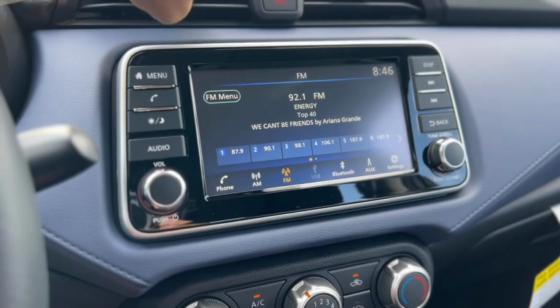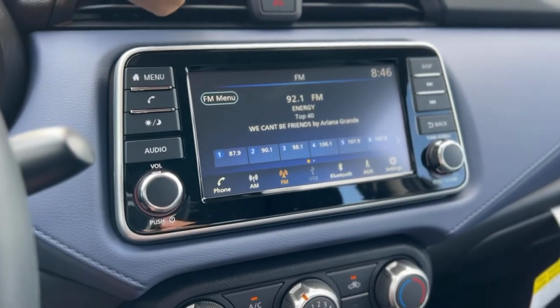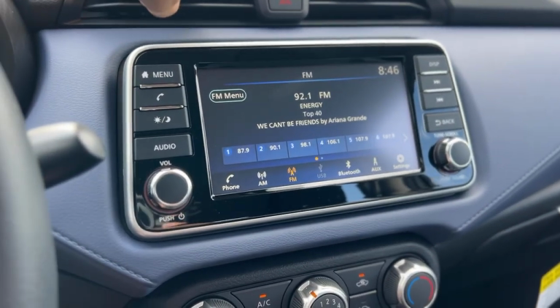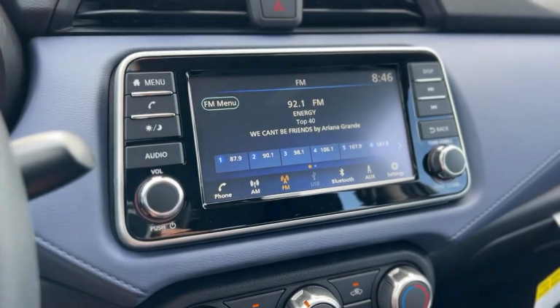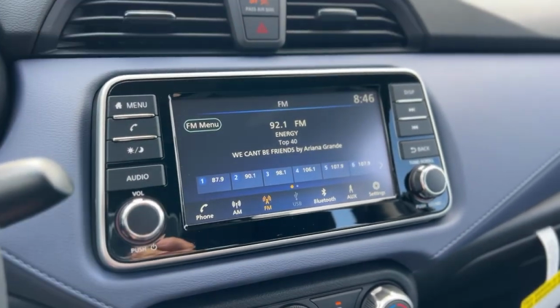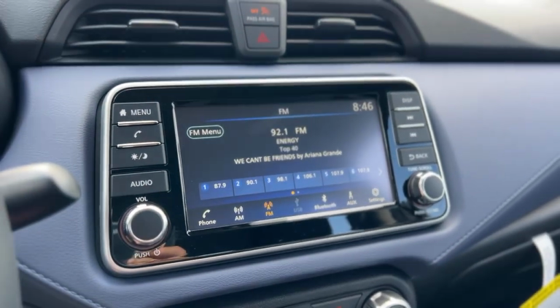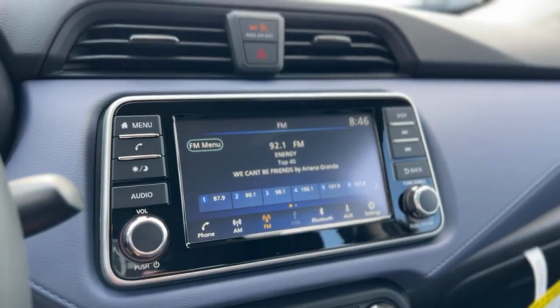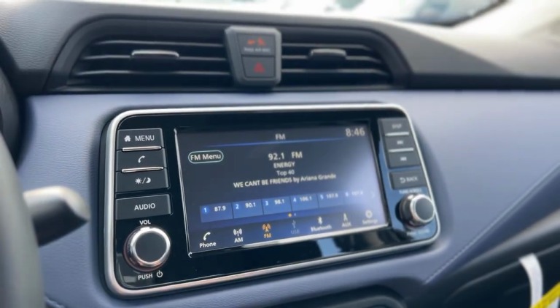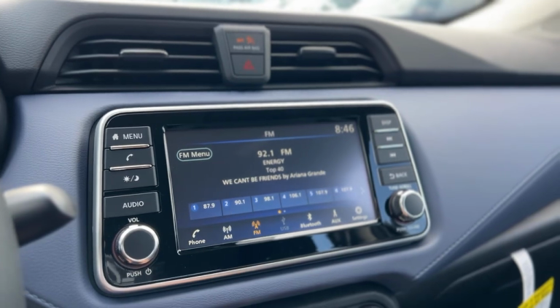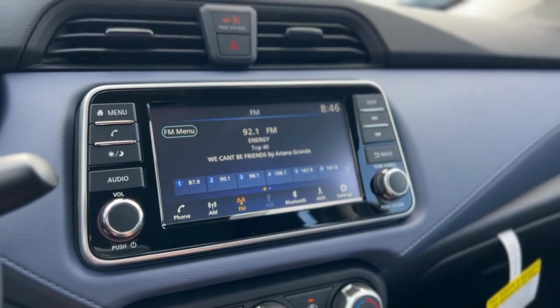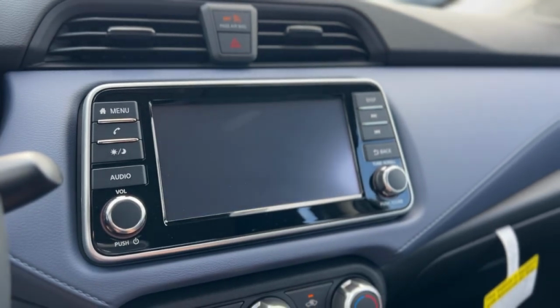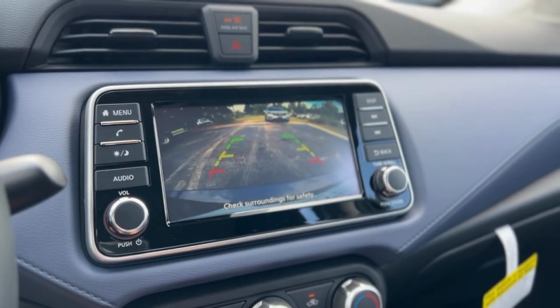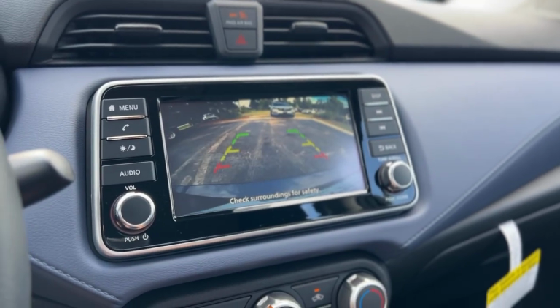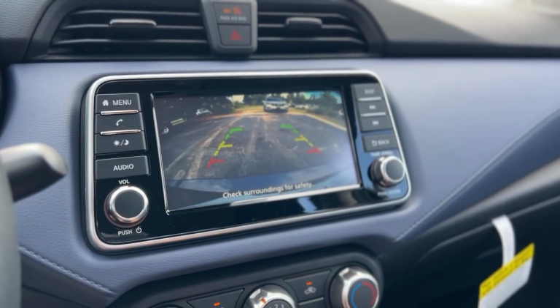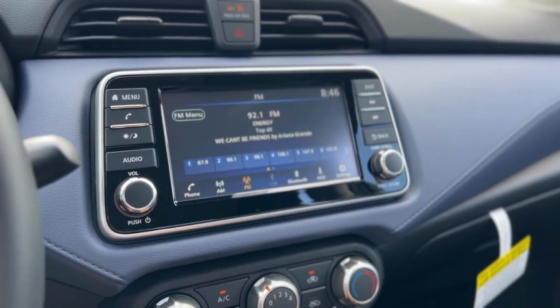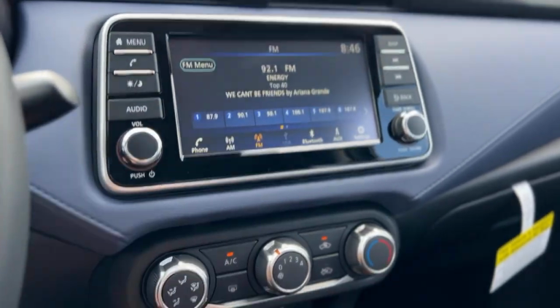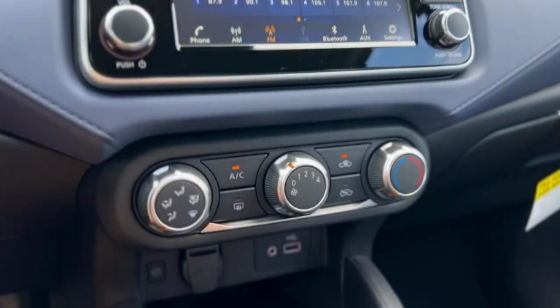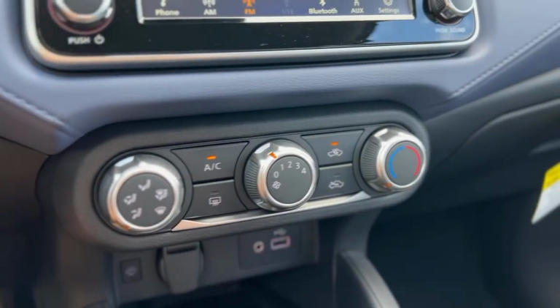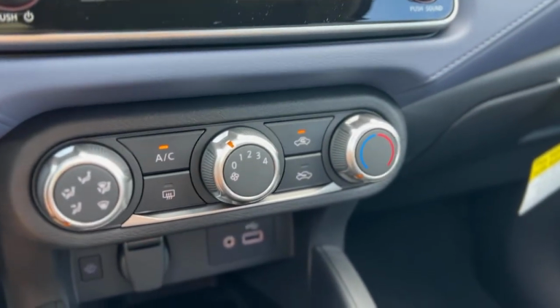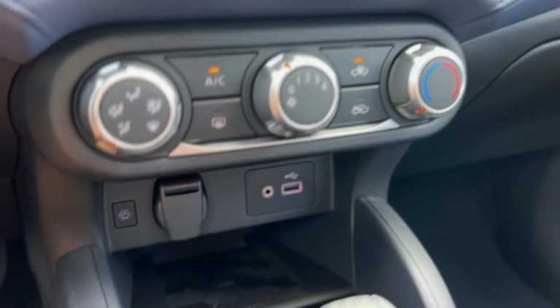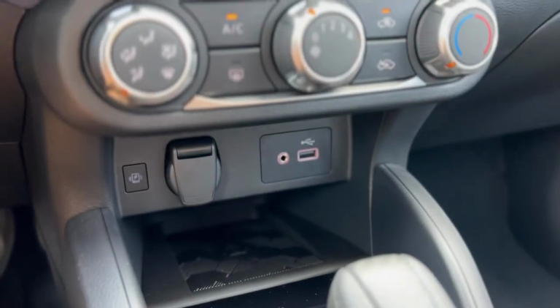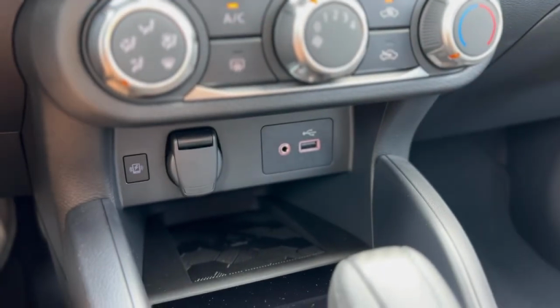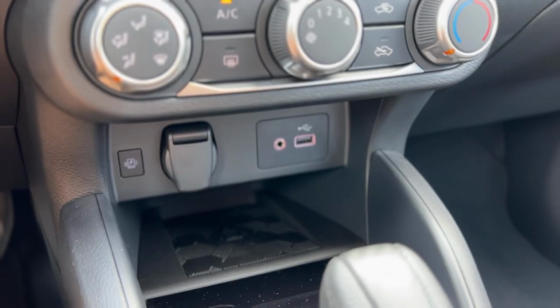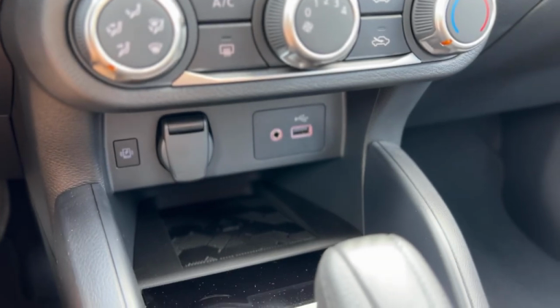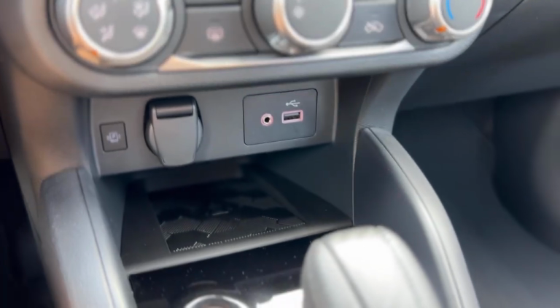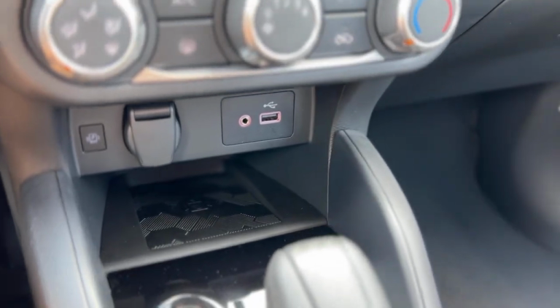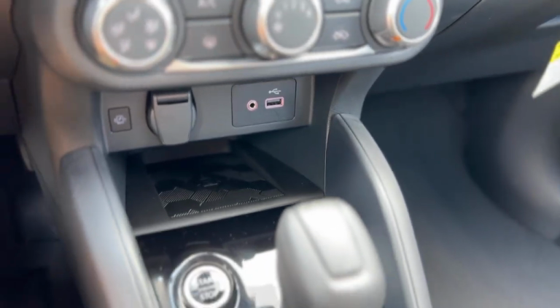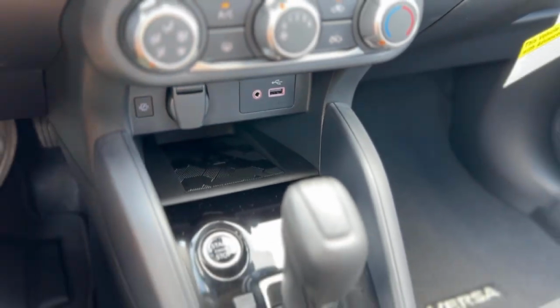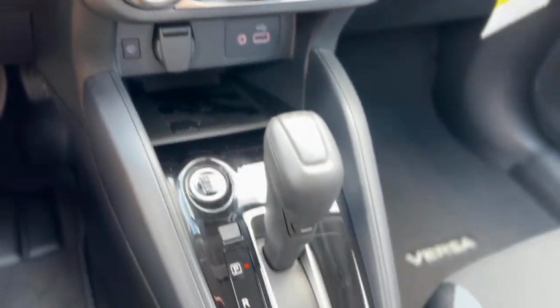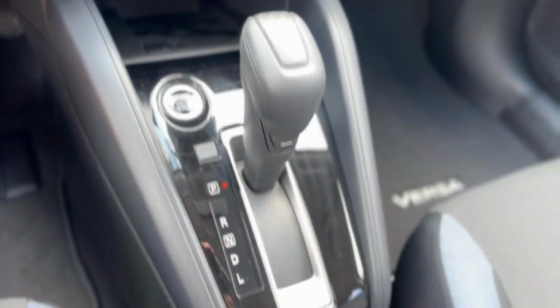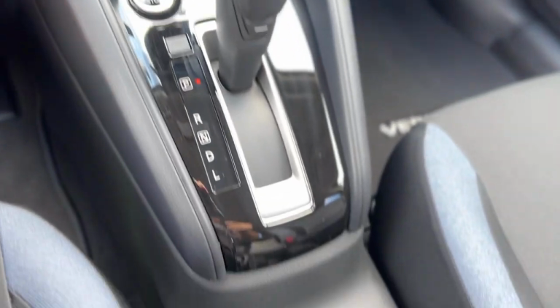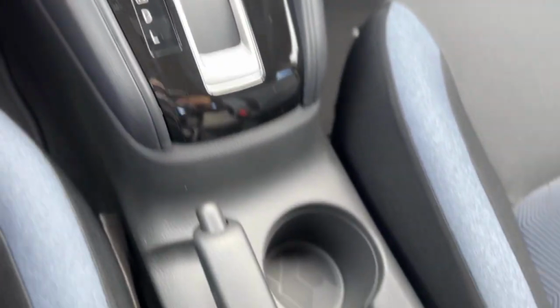It does have AM and FM radio, USB, Bluetooth, and auxiliary connectivity. There's also a backup camera, climate controls, a 12-volt outlet, wireless charger, and USB and aux ports. Push button start as well.